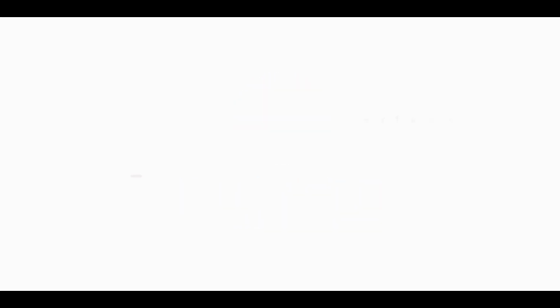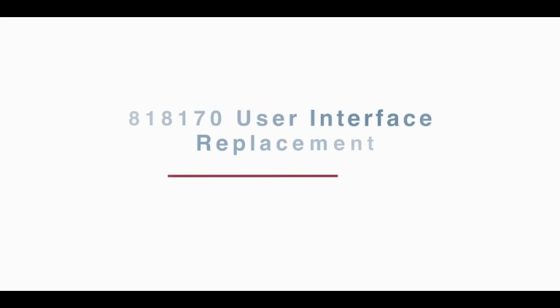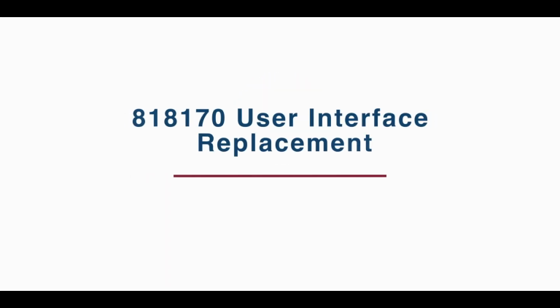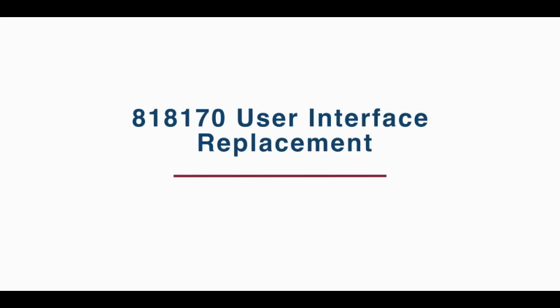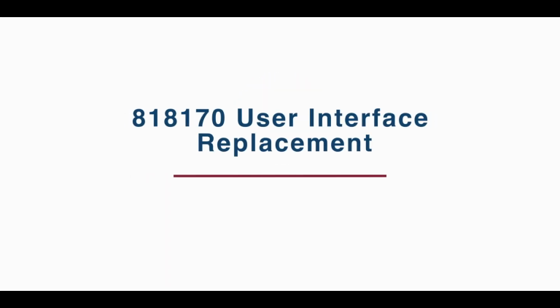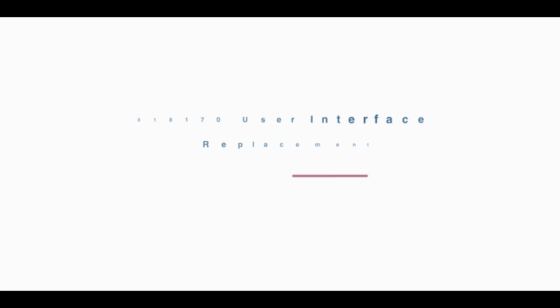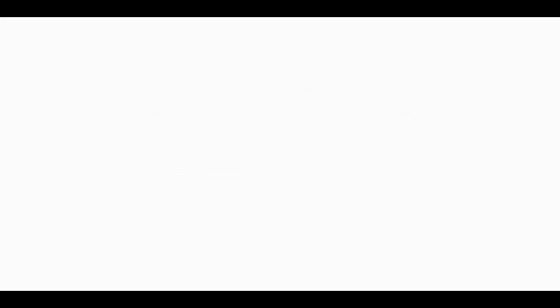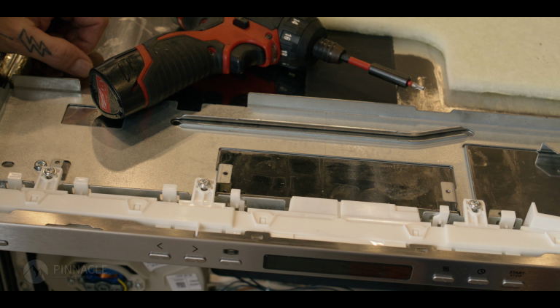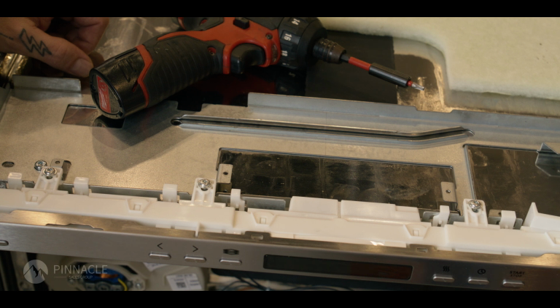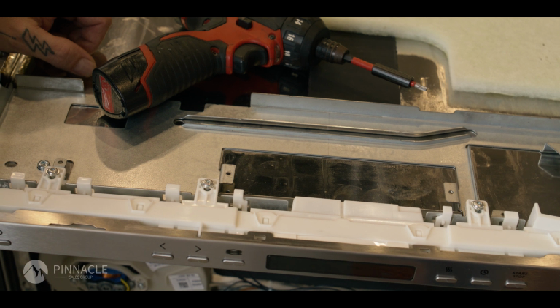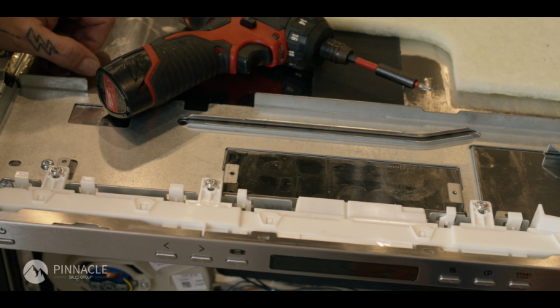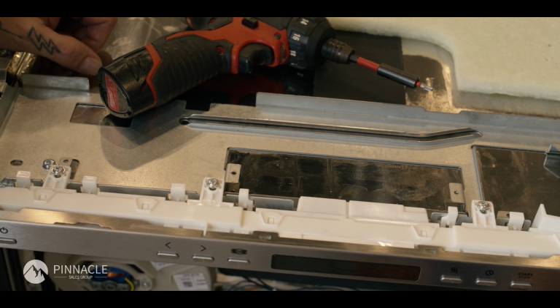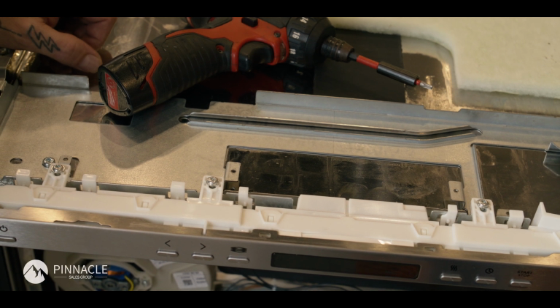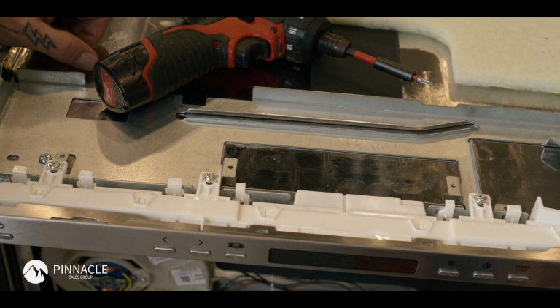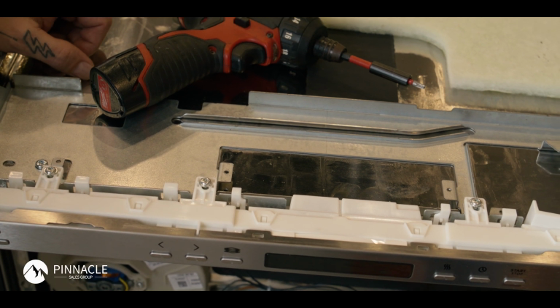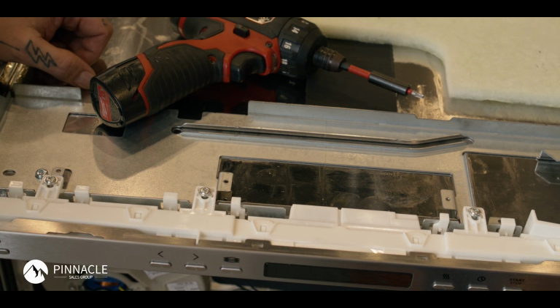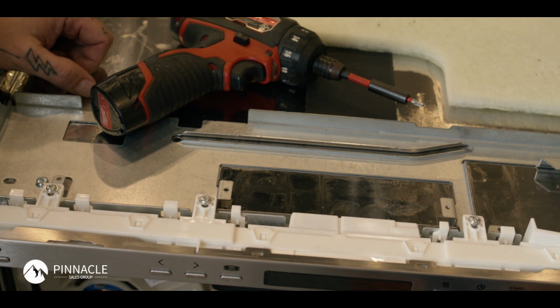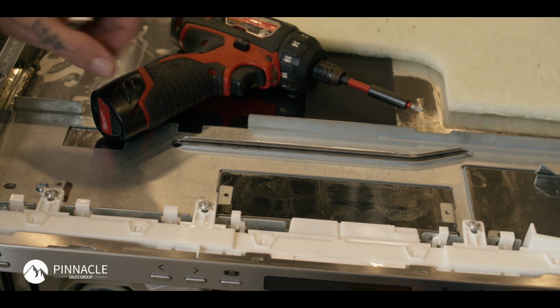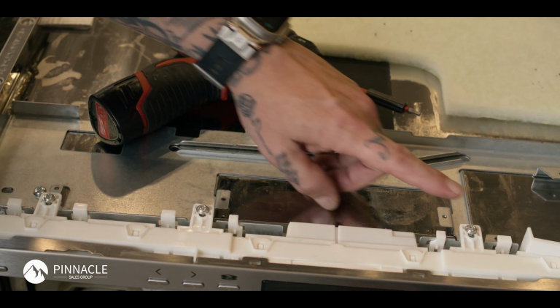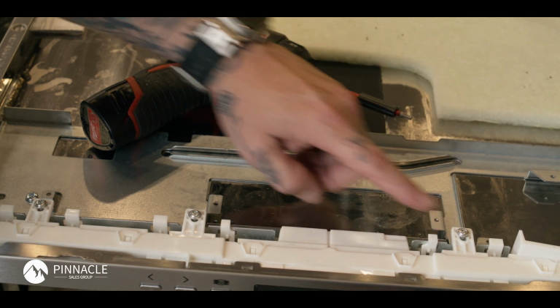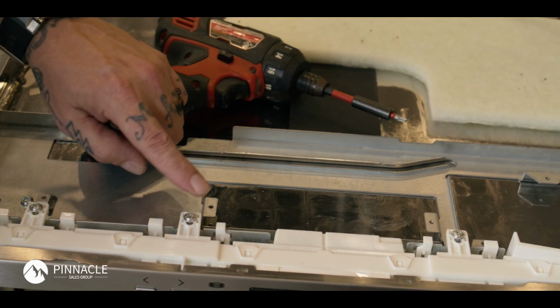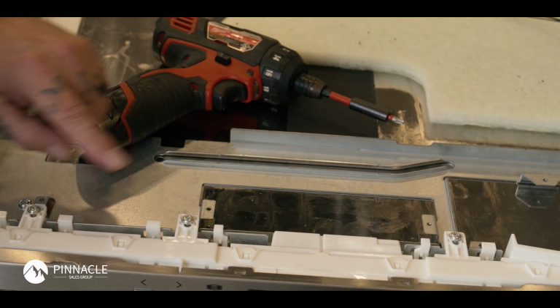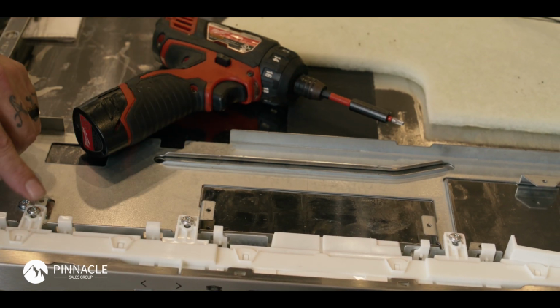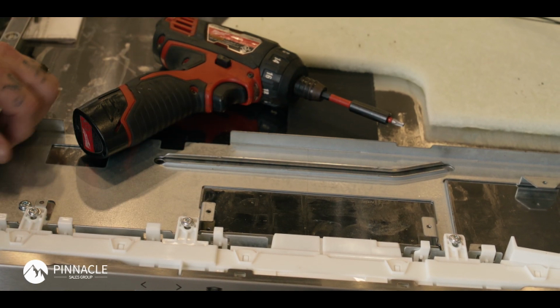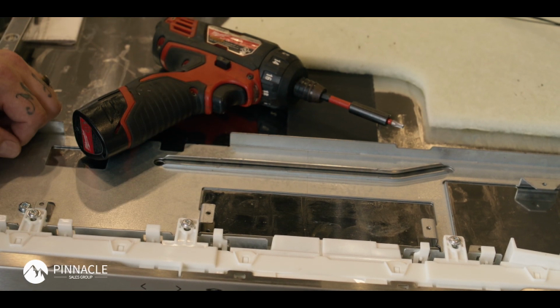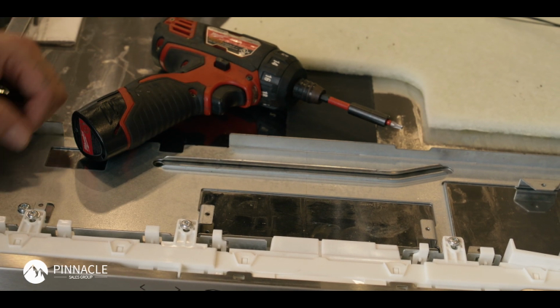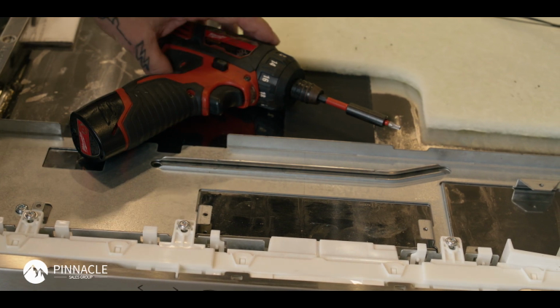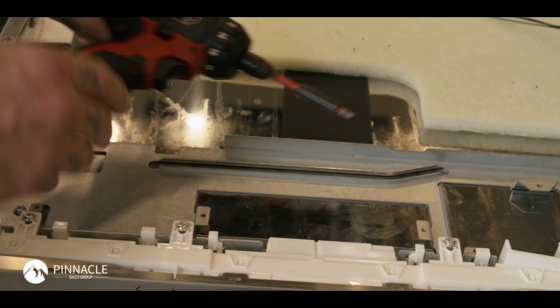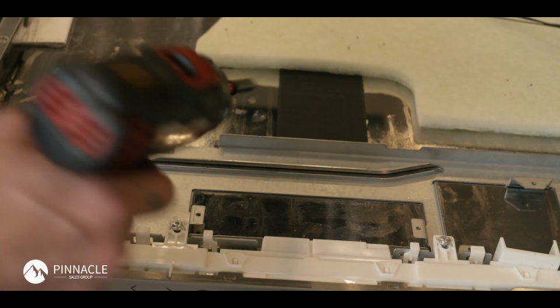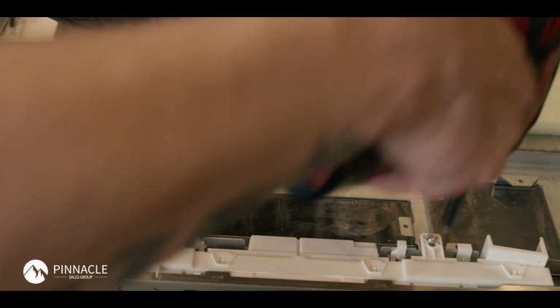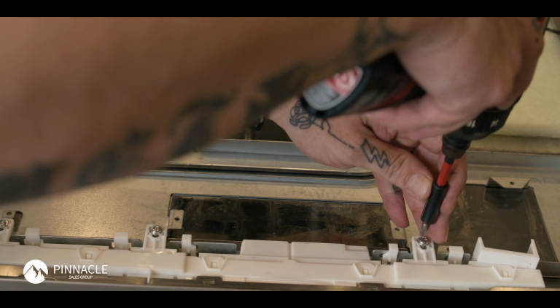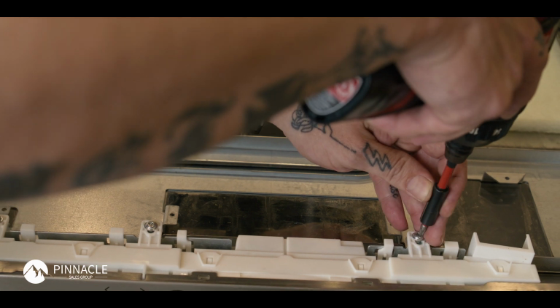Today we're going to be talking about removal and replacement of an 818170 user interface on an ASCO dishwasher. You can see we already have the door removed. We do have a couple screws now accessible — T20 screws — and then a few tabs to release. We'll go ahead and remove these screws.